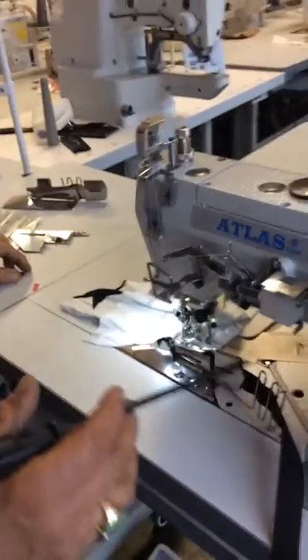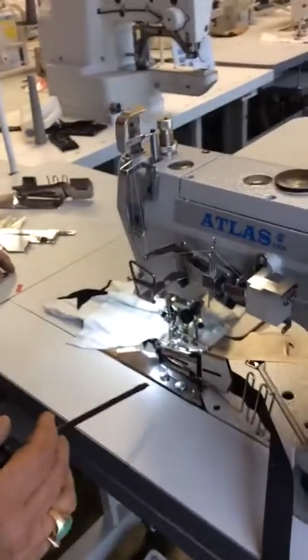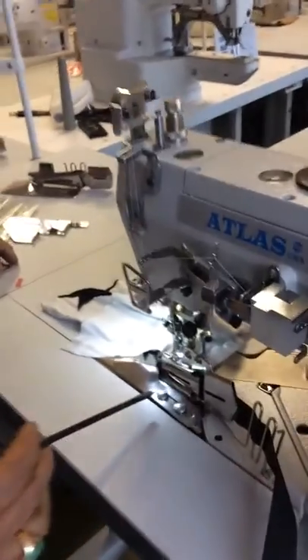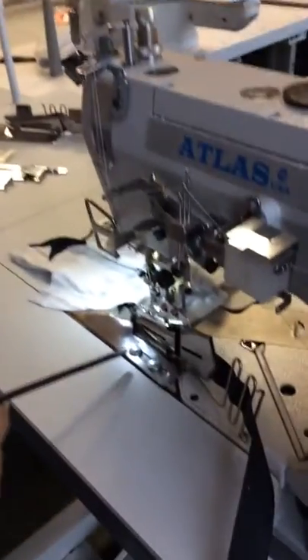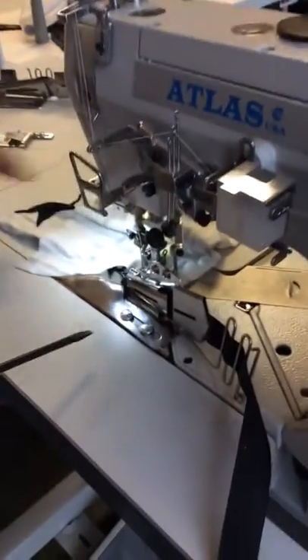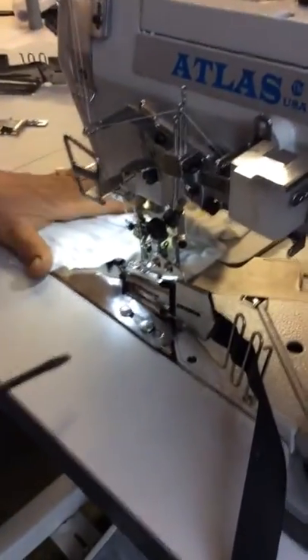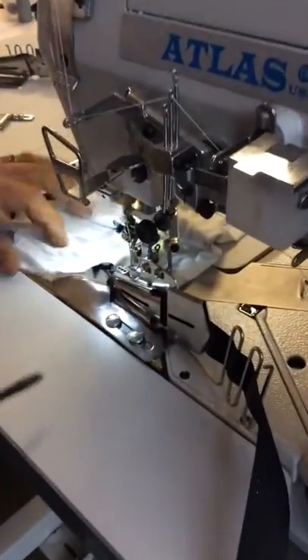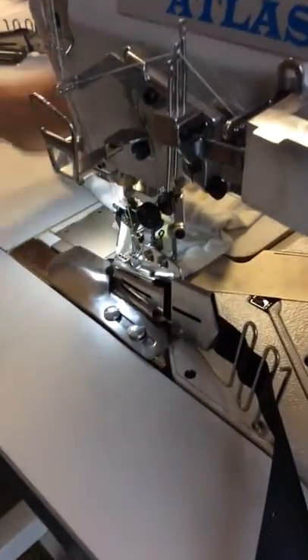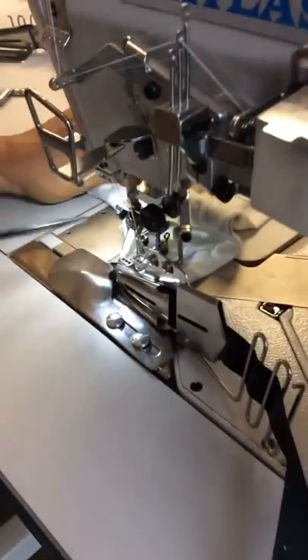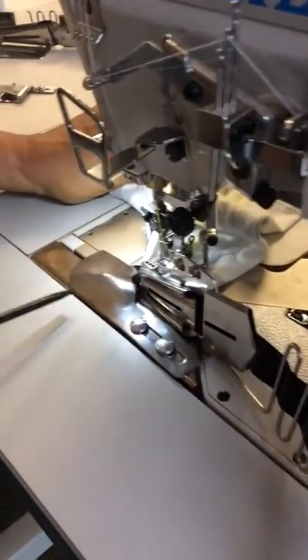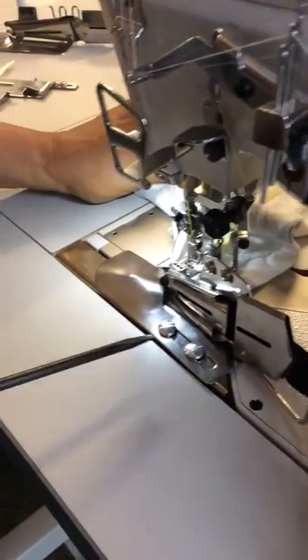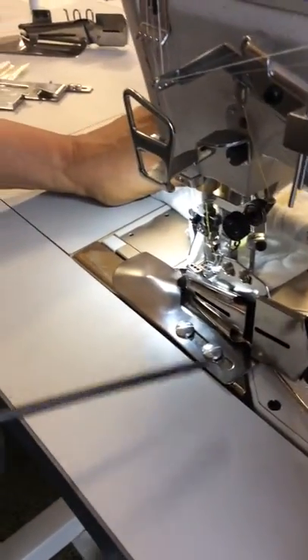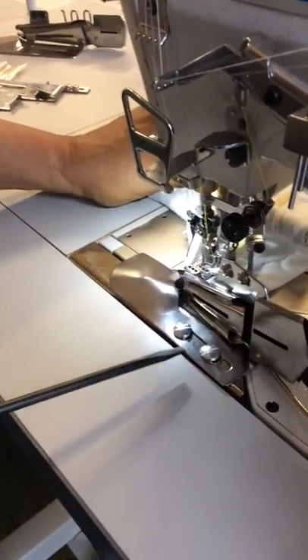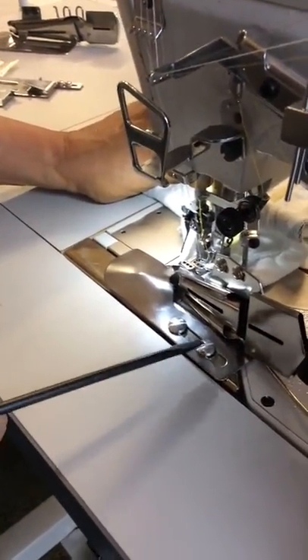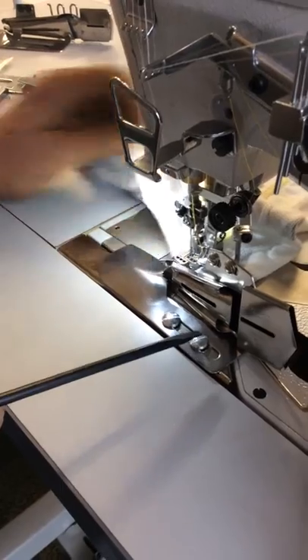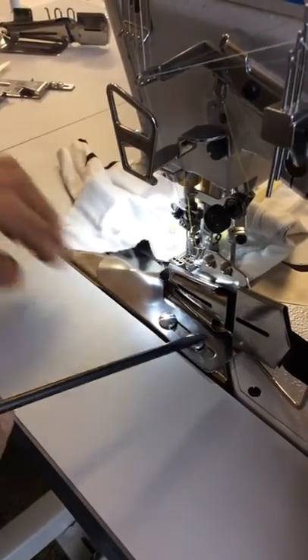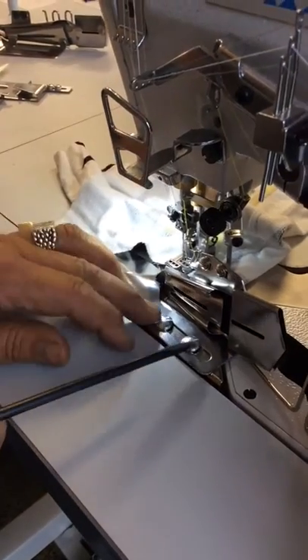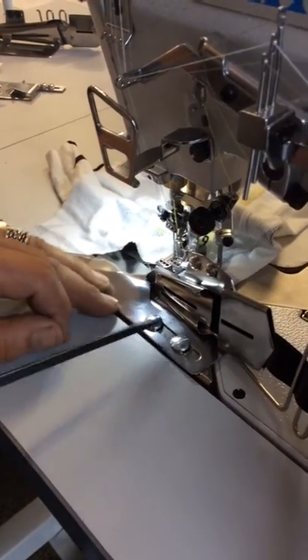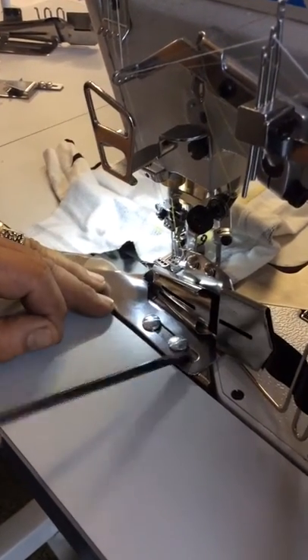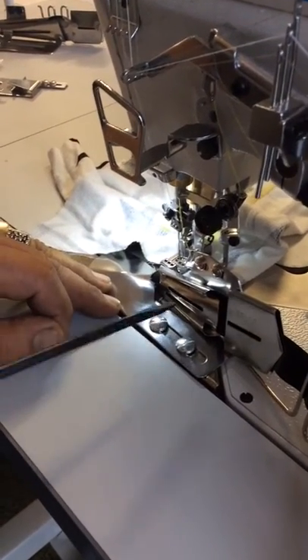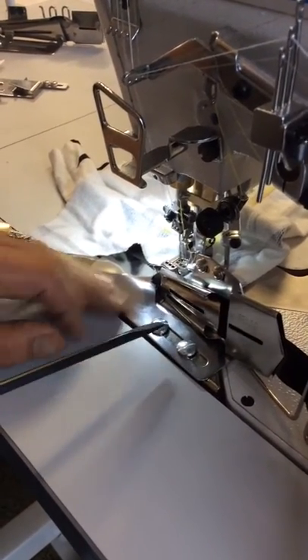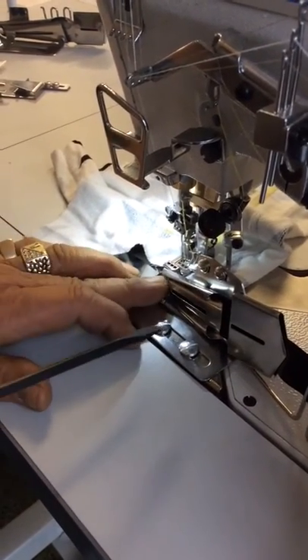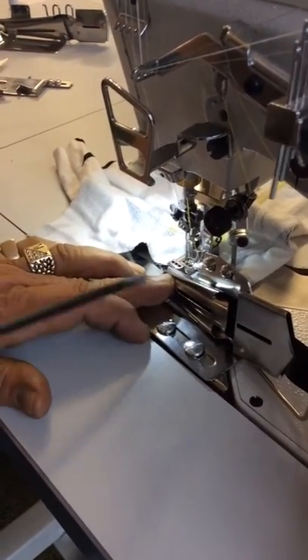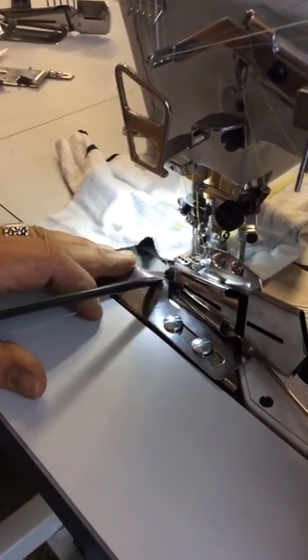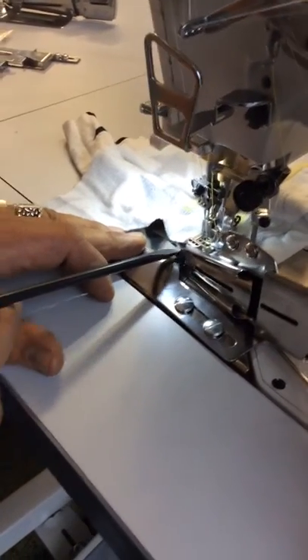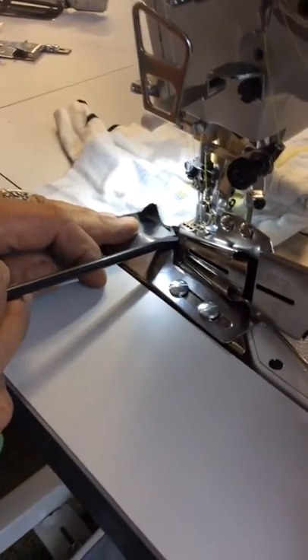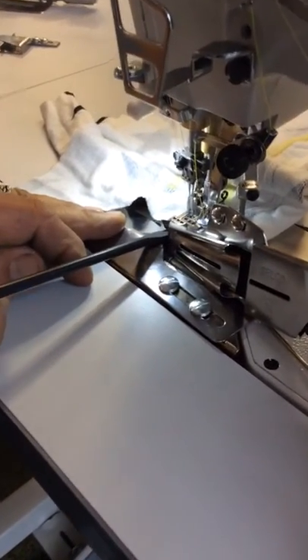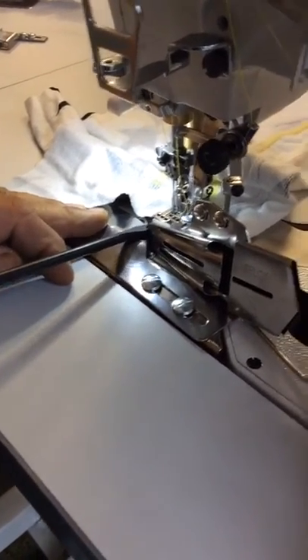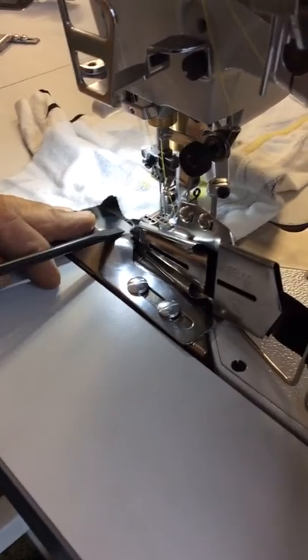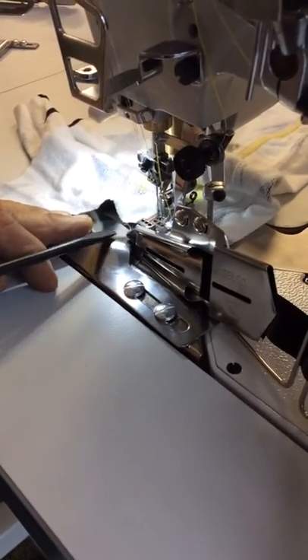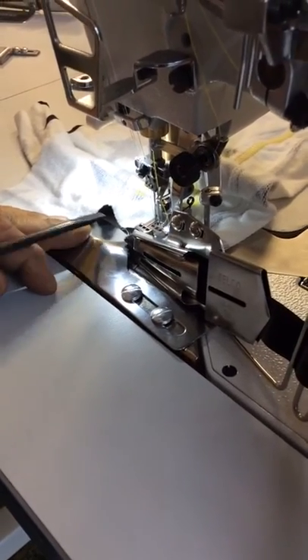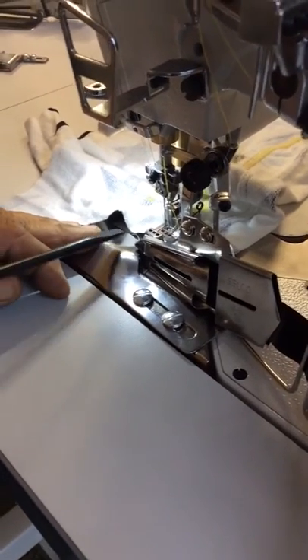For your binder, whether it's a flatbed or cylinder bed, this is how it goes. You have to attach your two screws together, then put your binder just in the center over here with the needle where you want it.